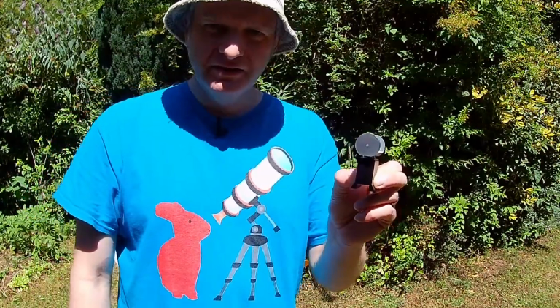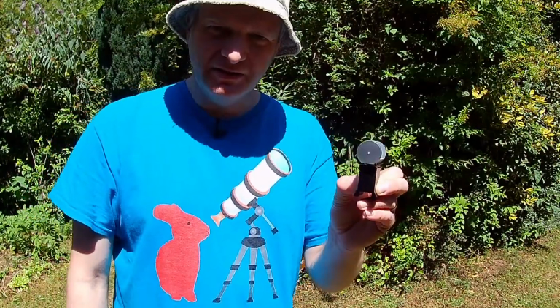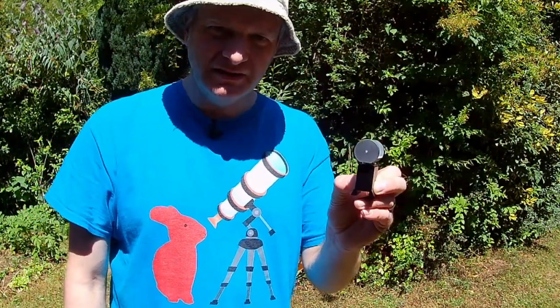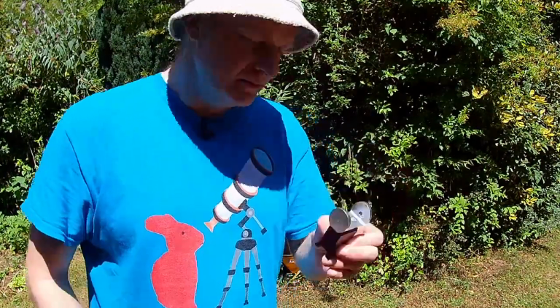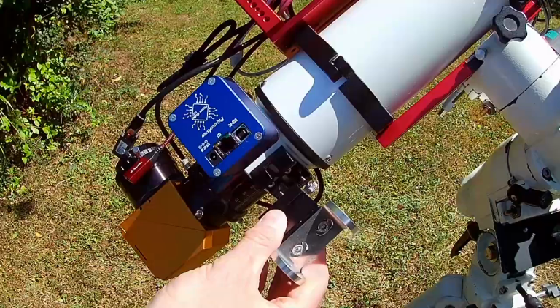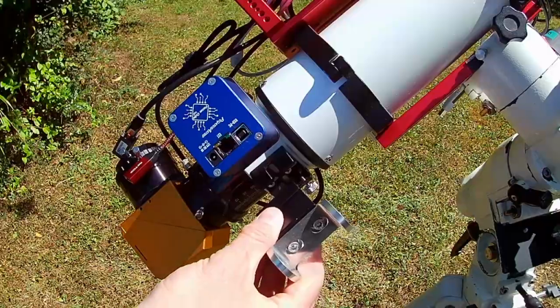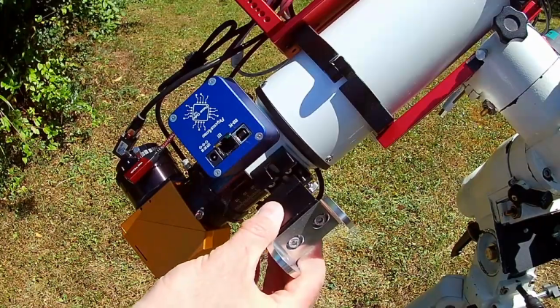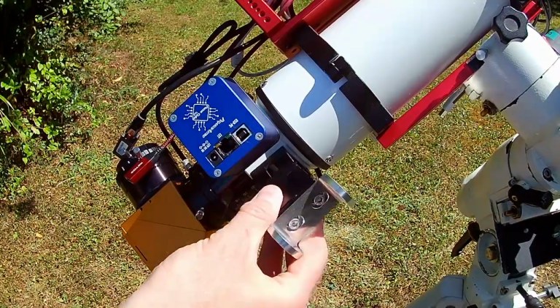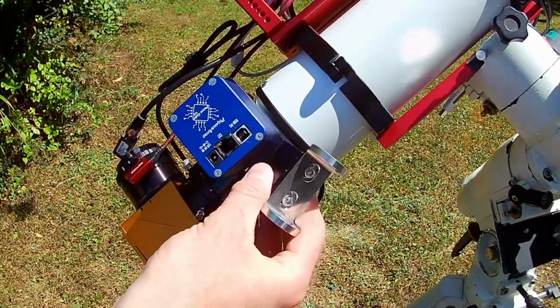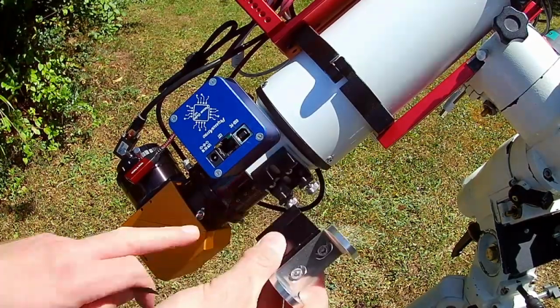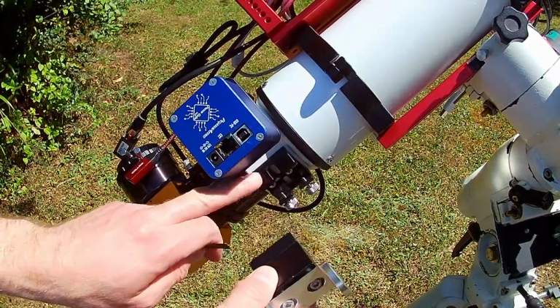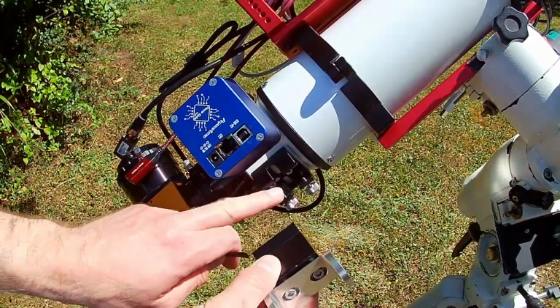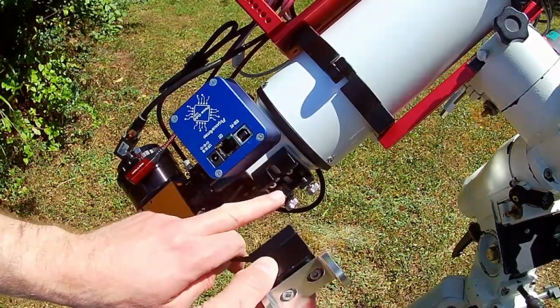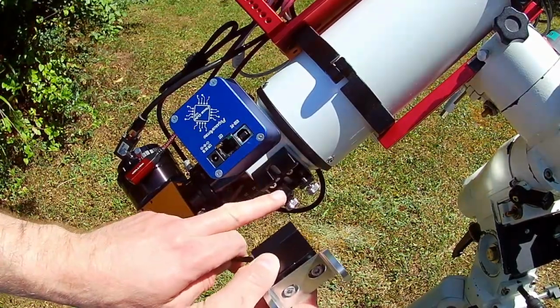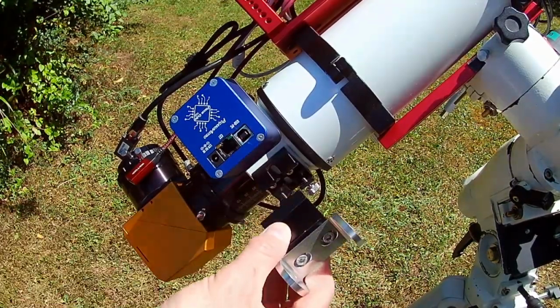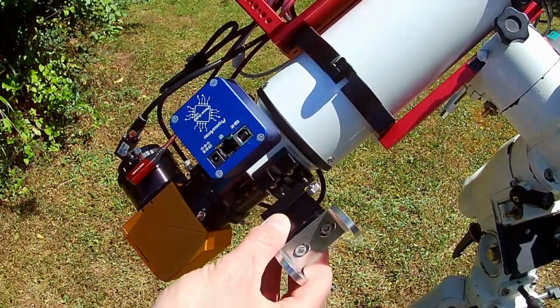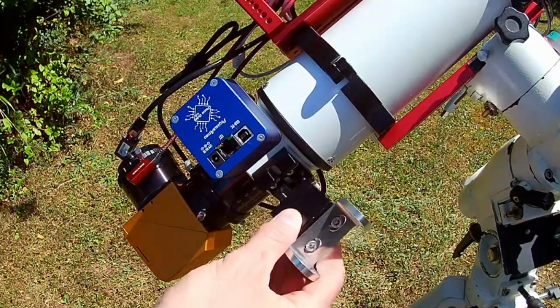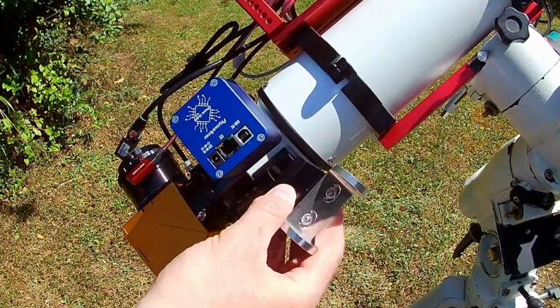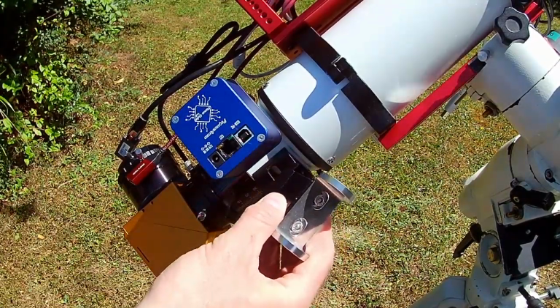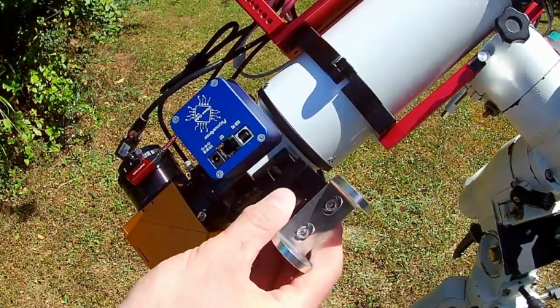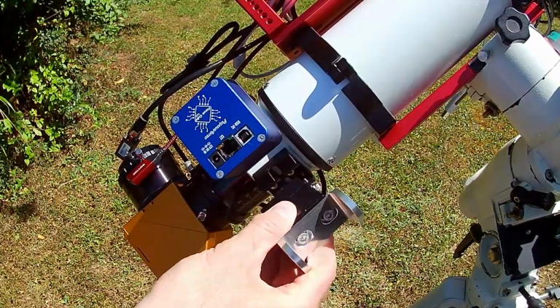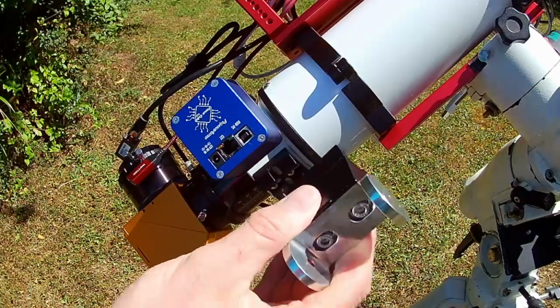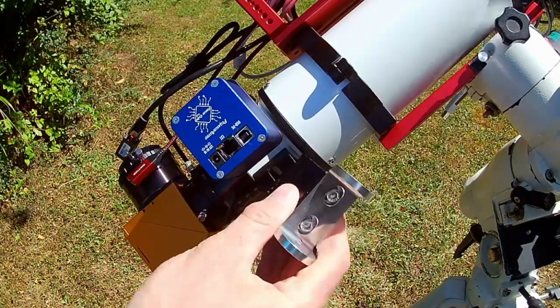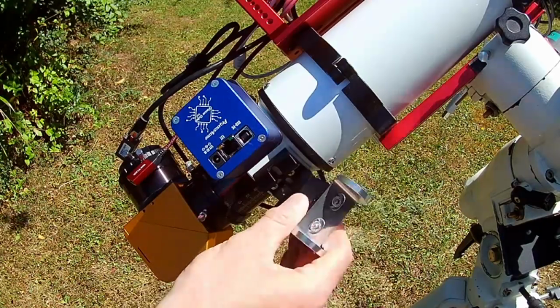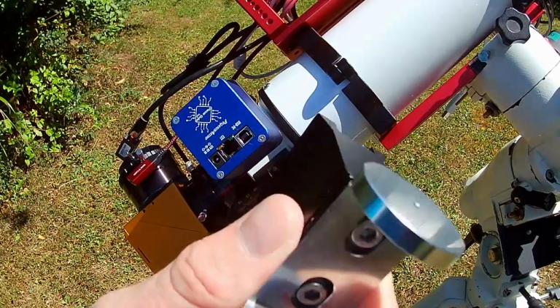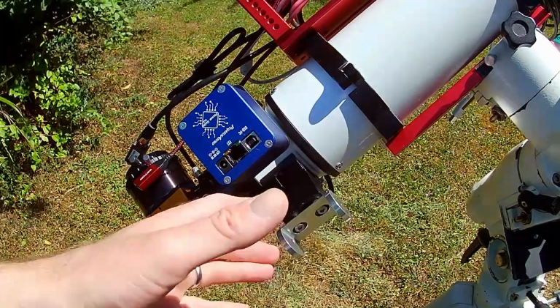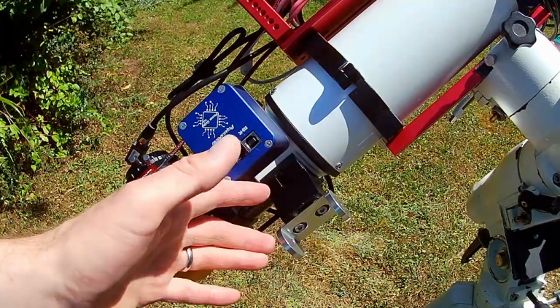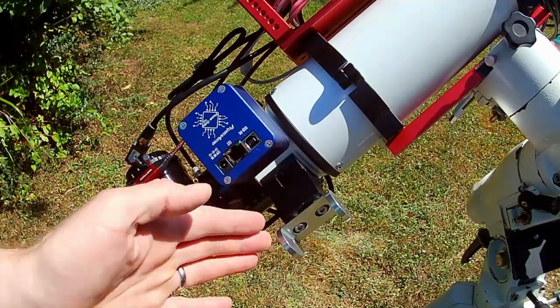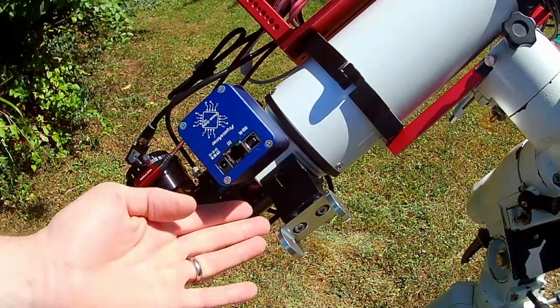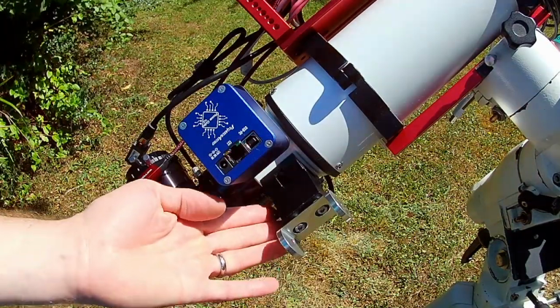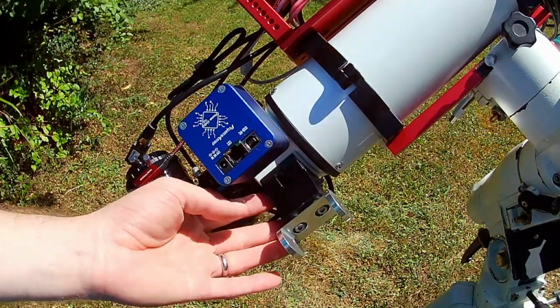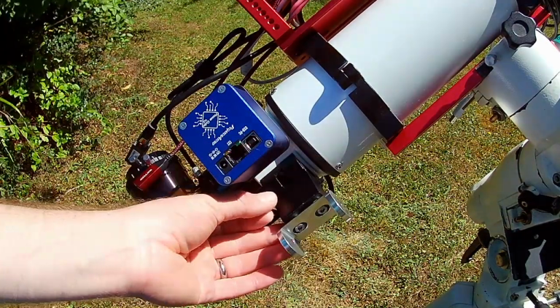So I'm going to set this up. All I'm going to do is fit it to the finder scope bracket here — in three, two, one — there we go, it's fitted.